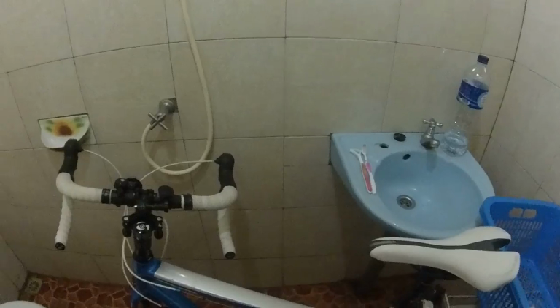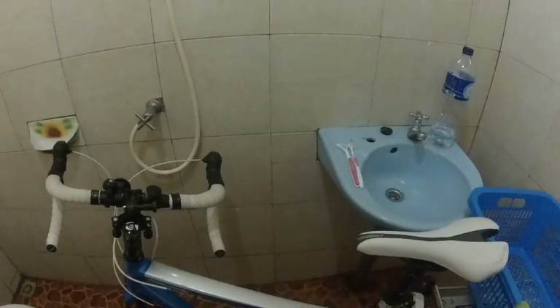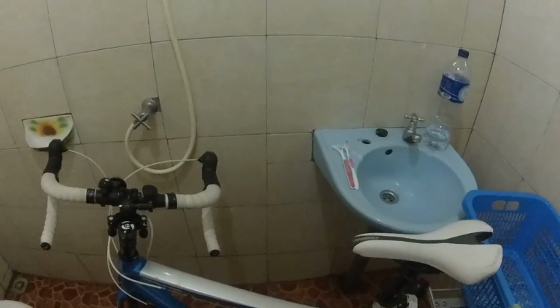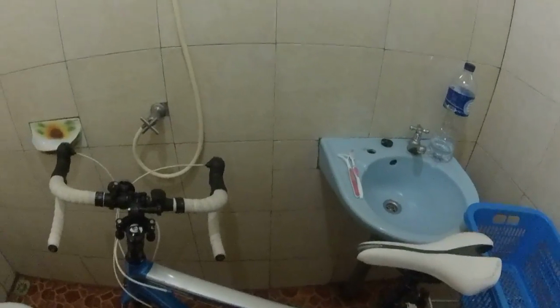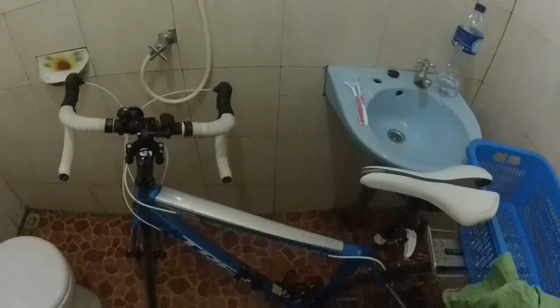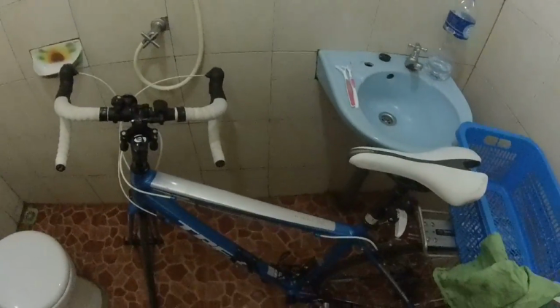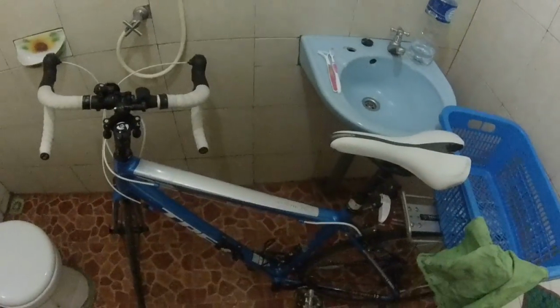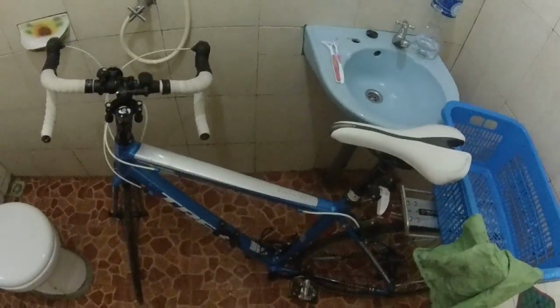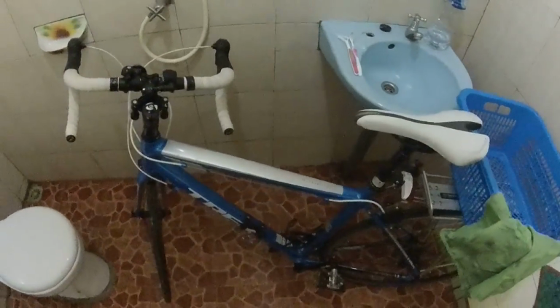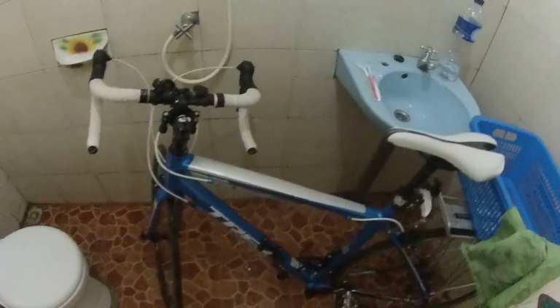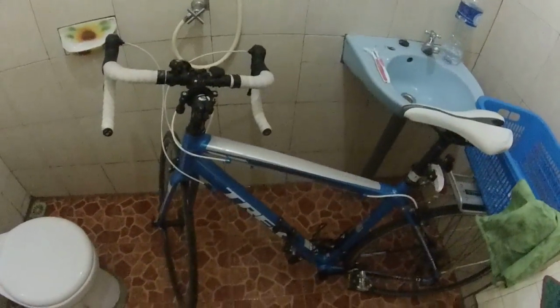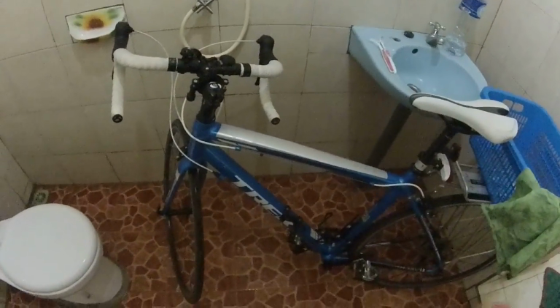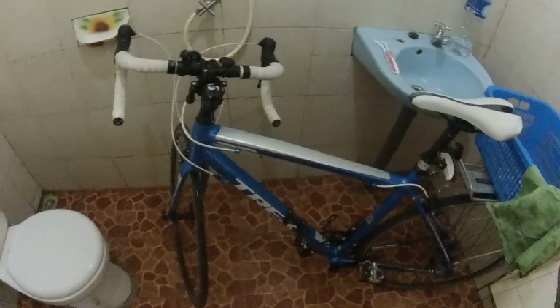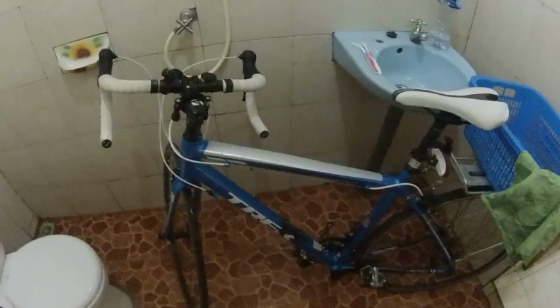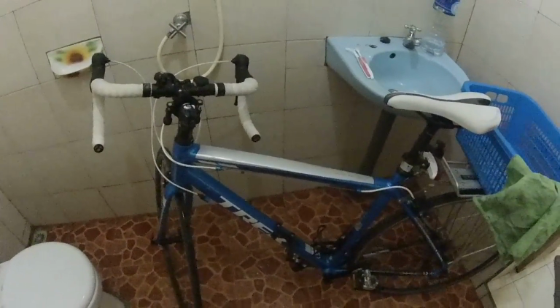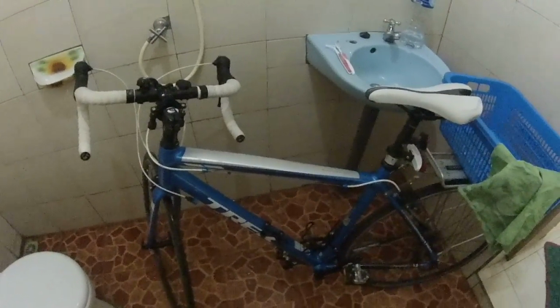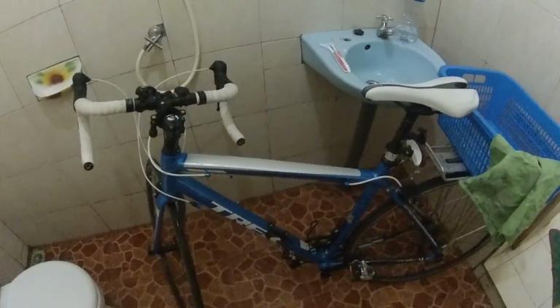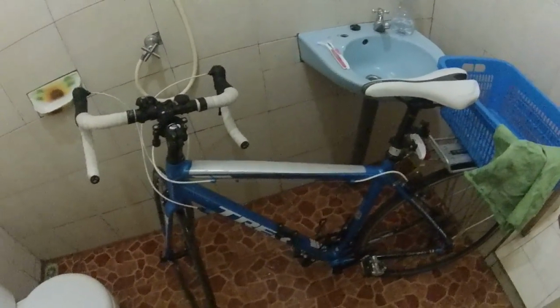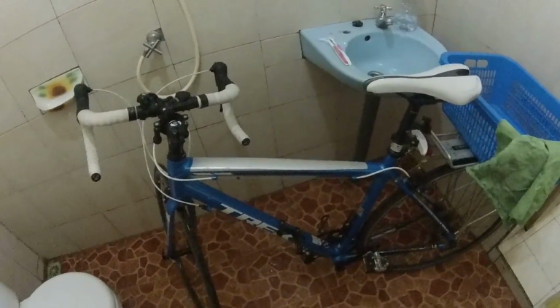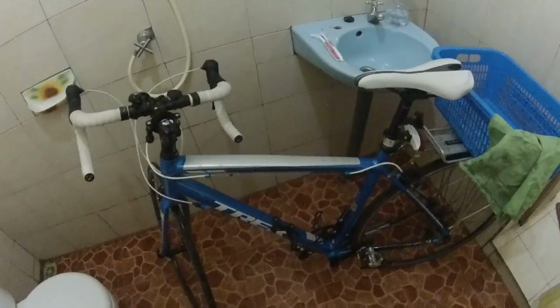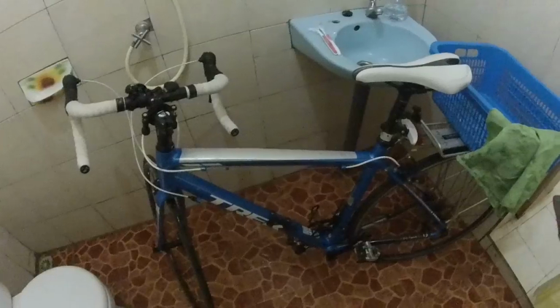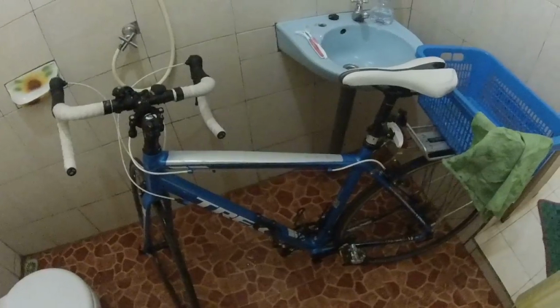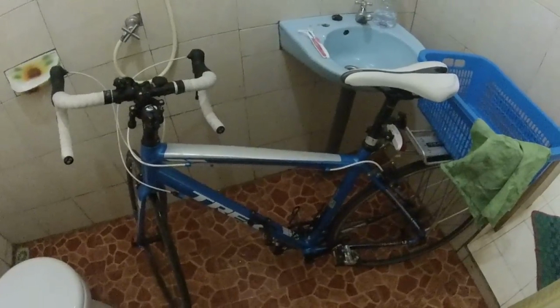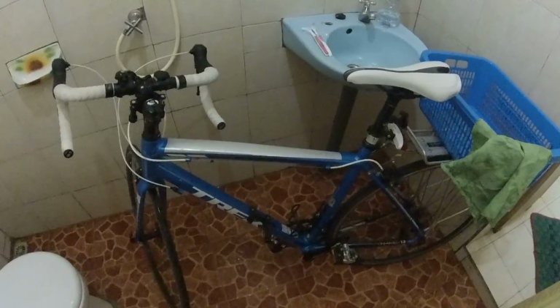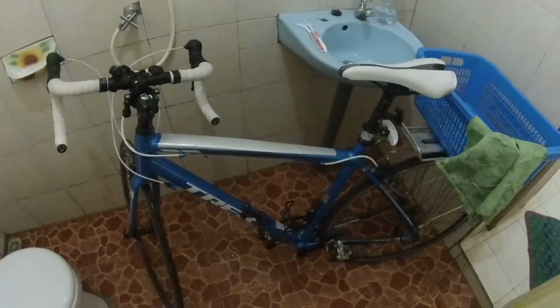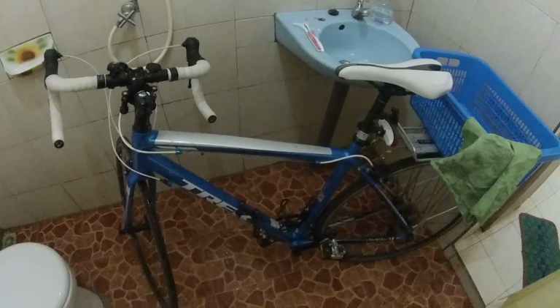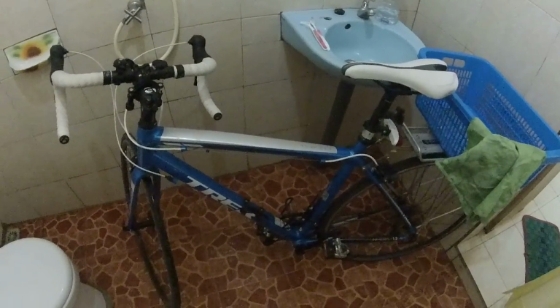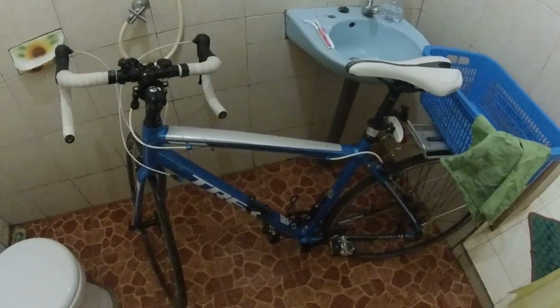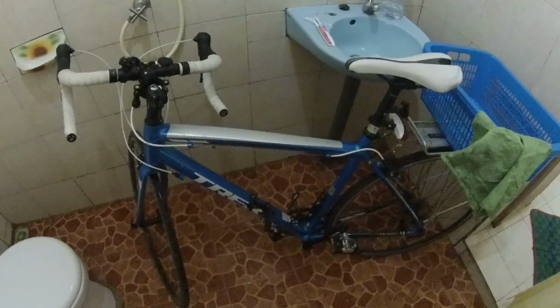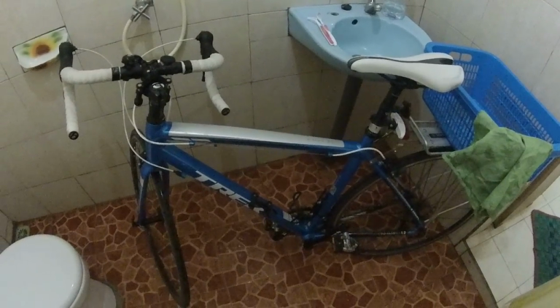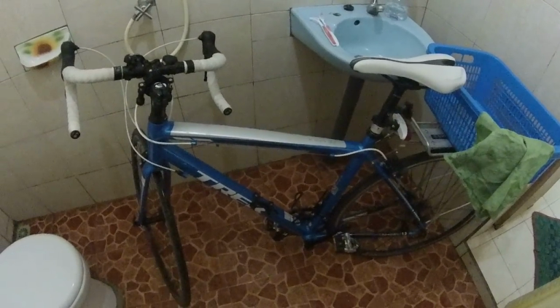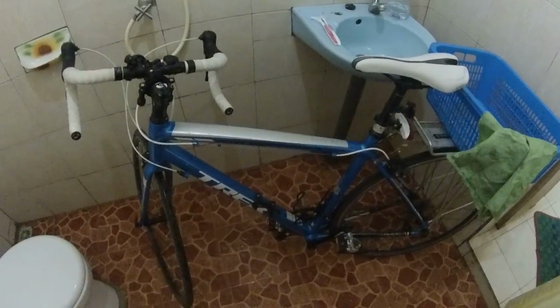That's how I clean my bike. I think I need new brake pads, but I don't really know where to get them from — I'll have to Google and see if there's a shop.